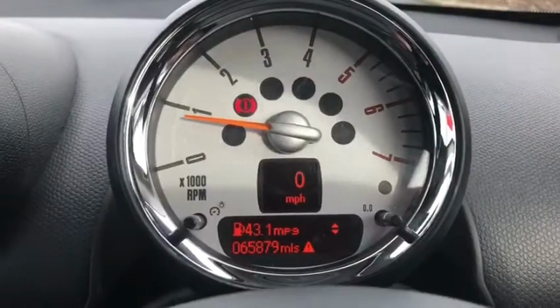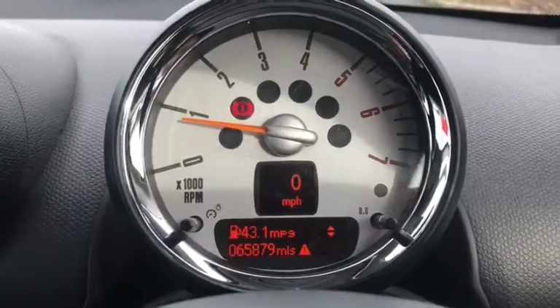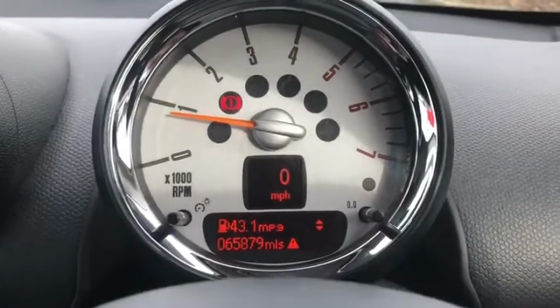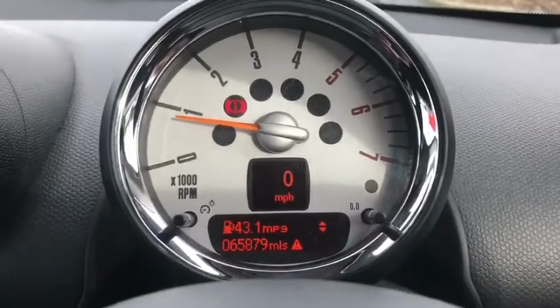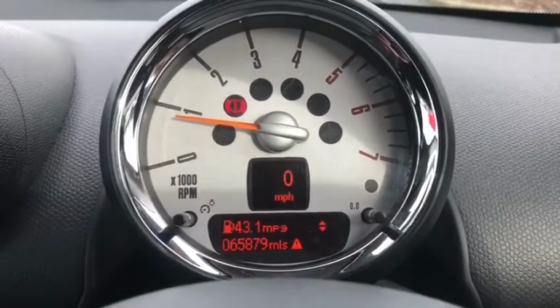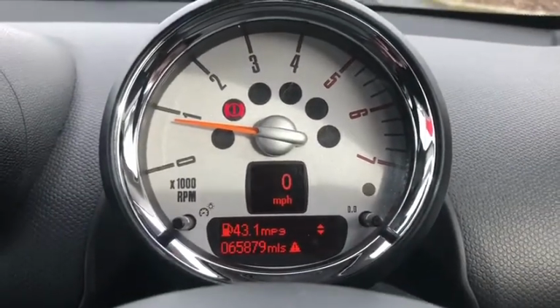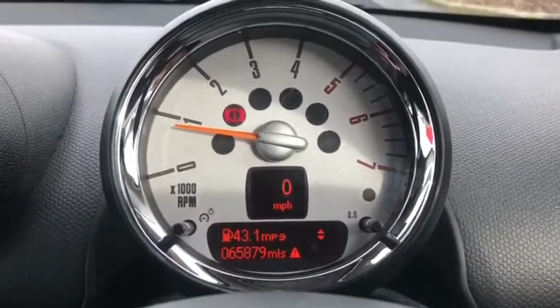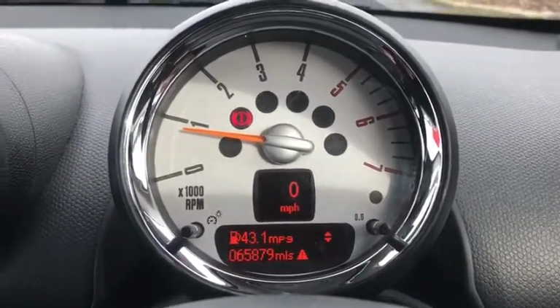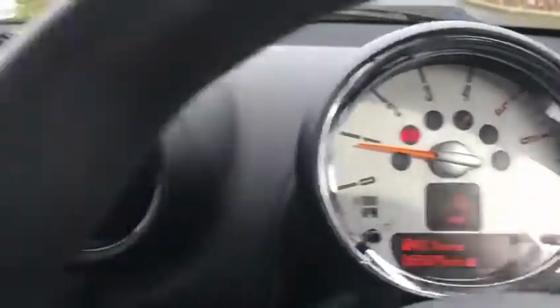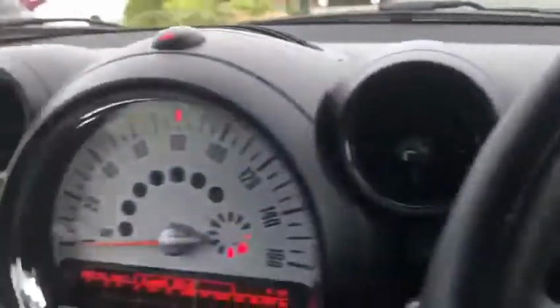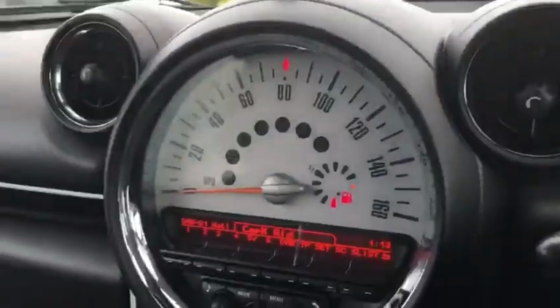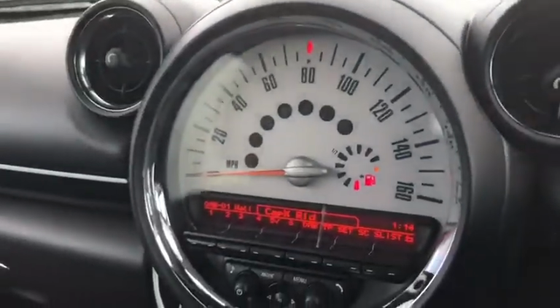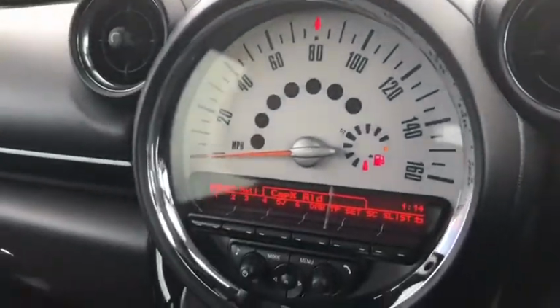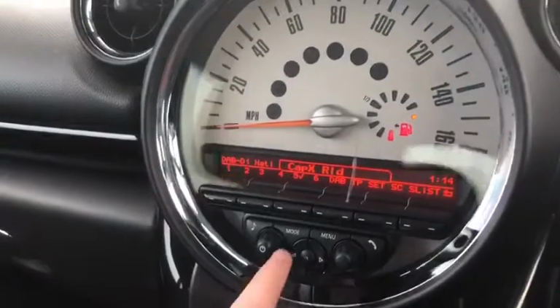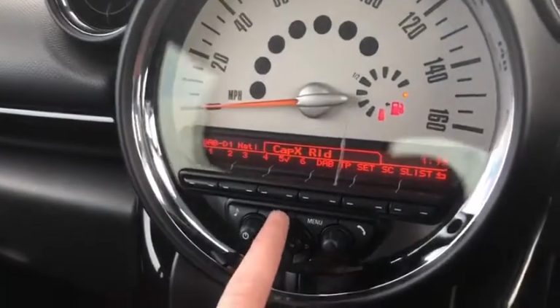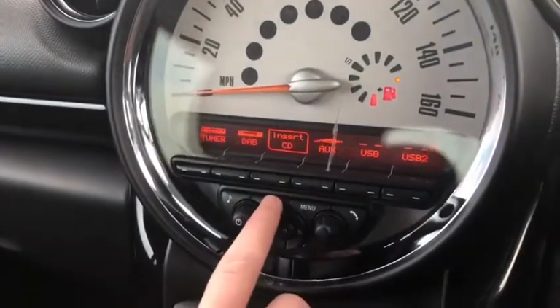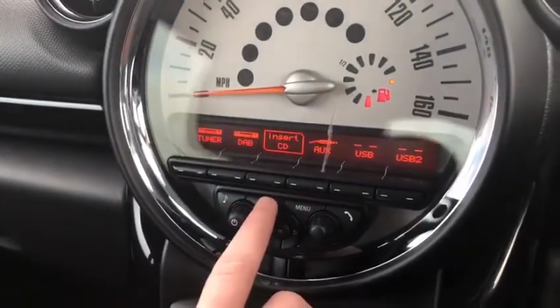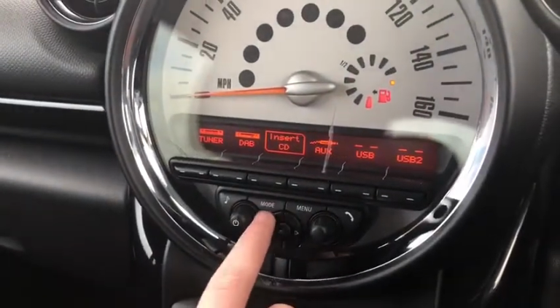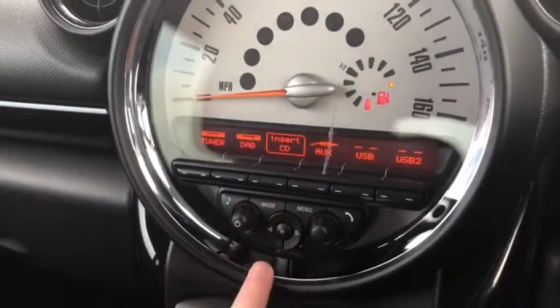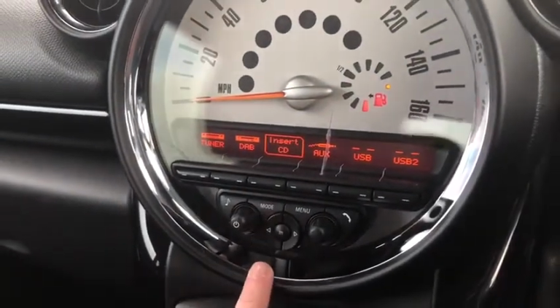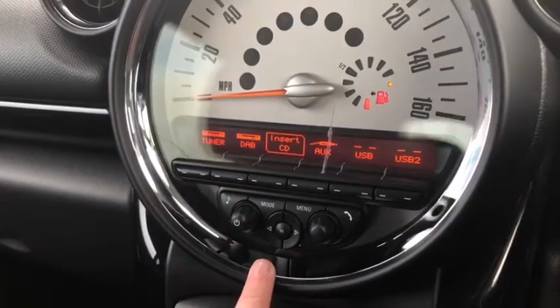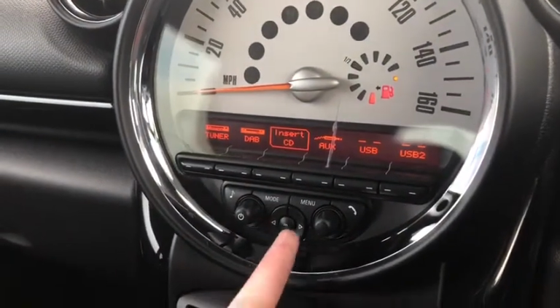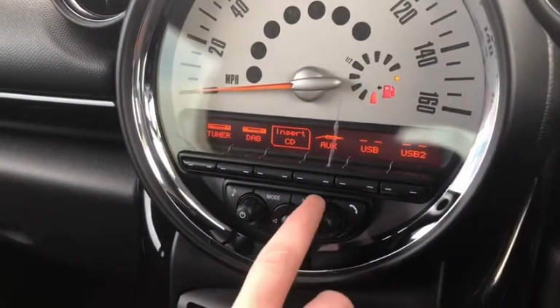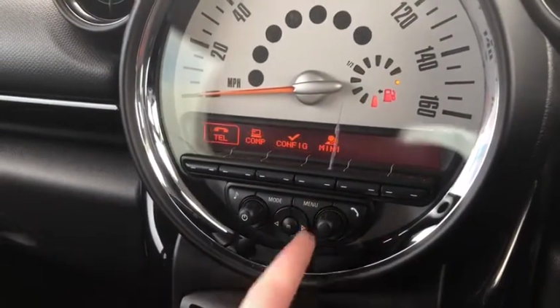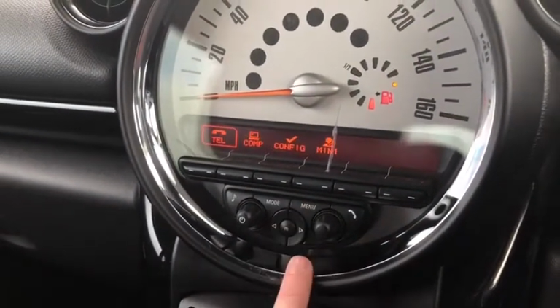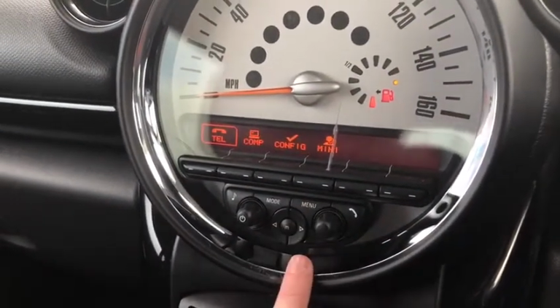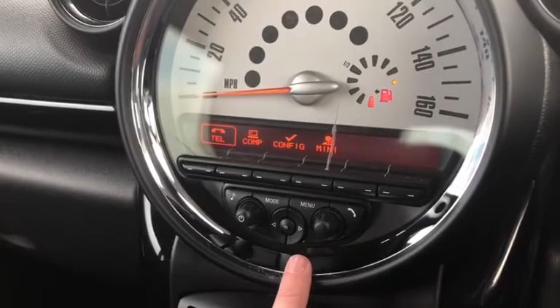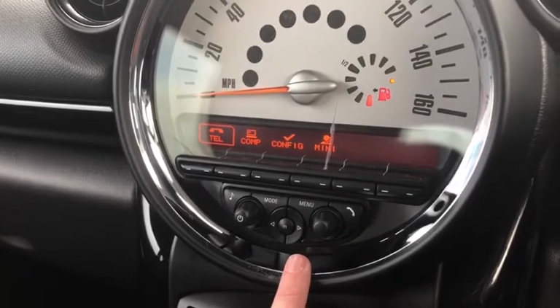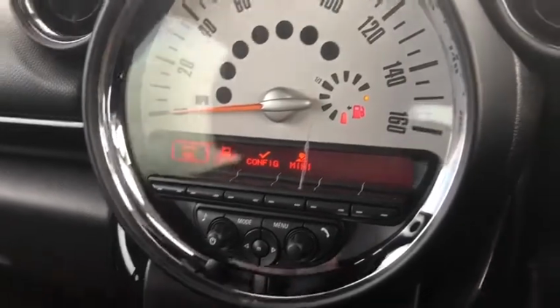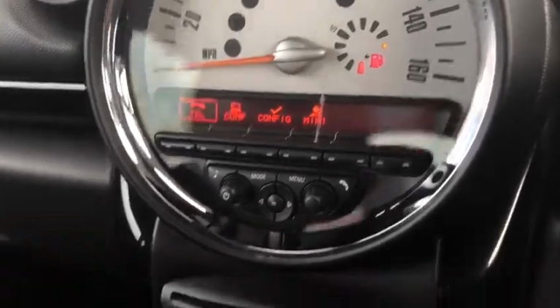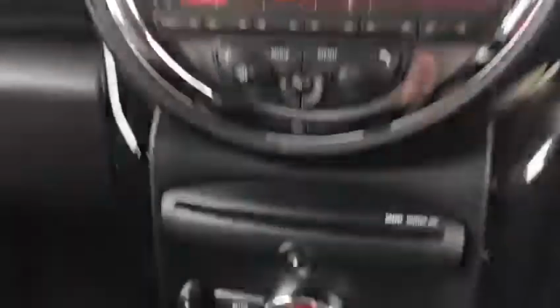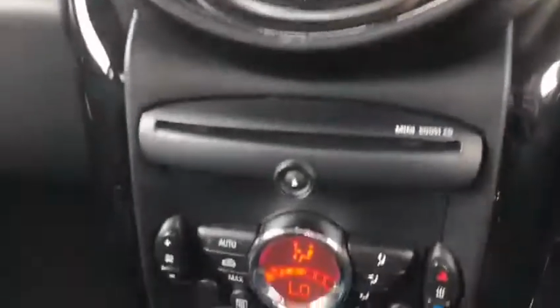It's a very nice dial setup which shows you your revs and also your exact mileage on screen. The main screen has got all your radio functionality — AM, FM and DAB. You've also got the opportunity to connect your phone and have your contacts, things like that.